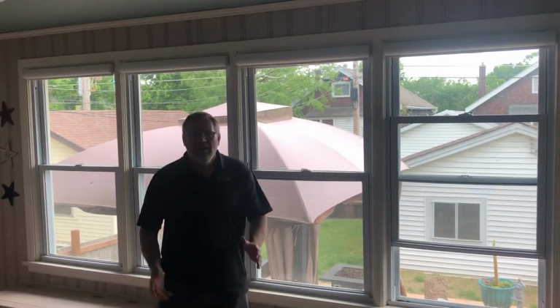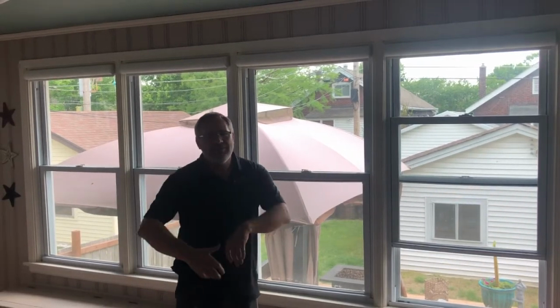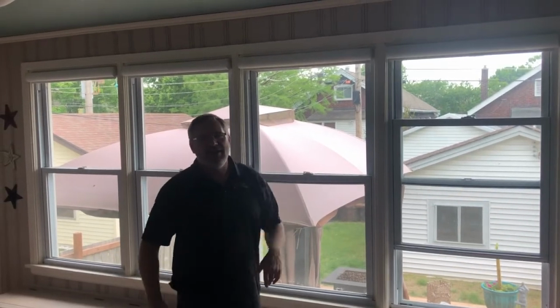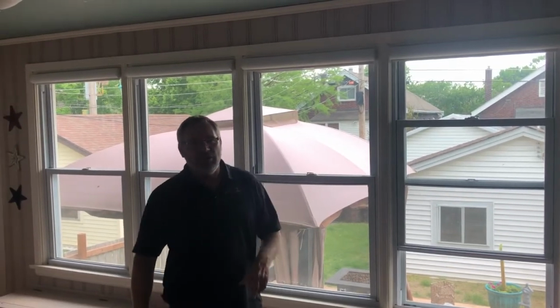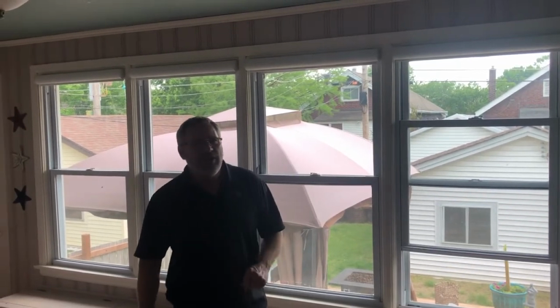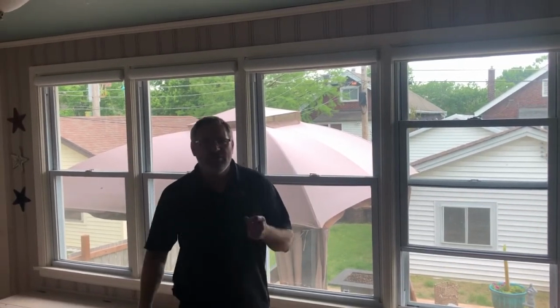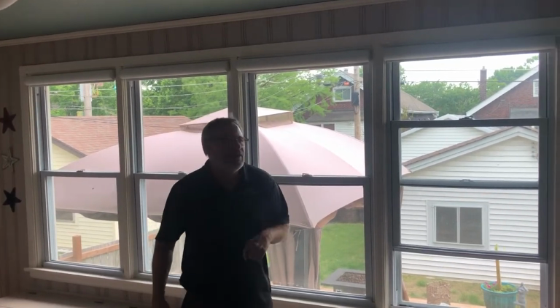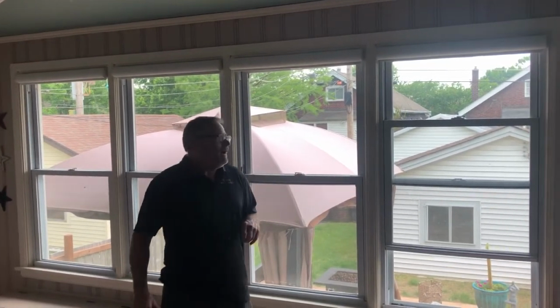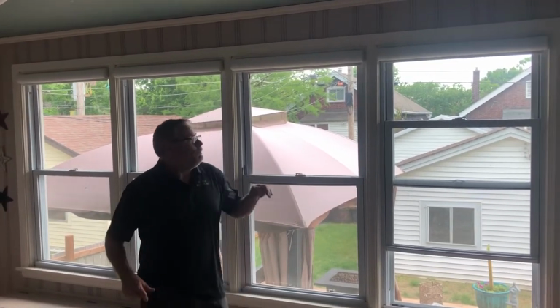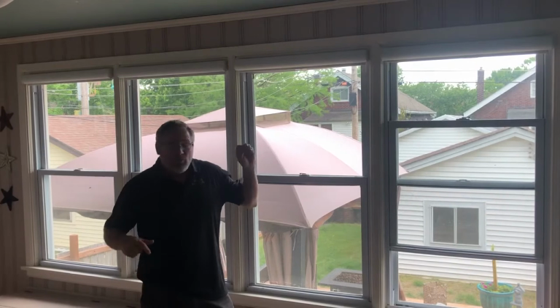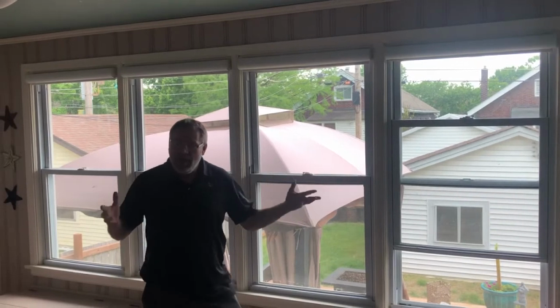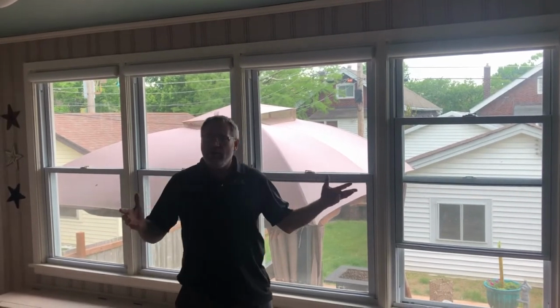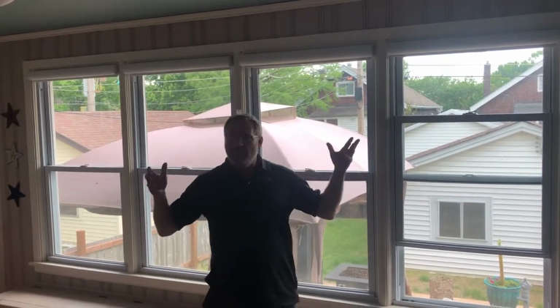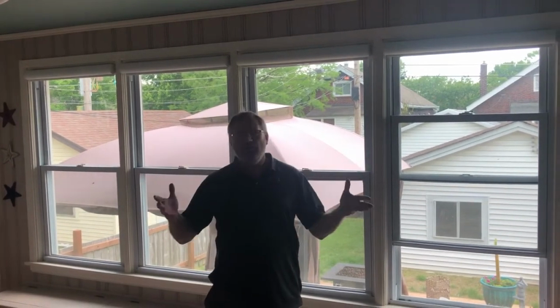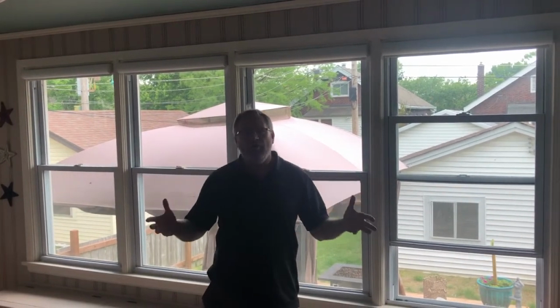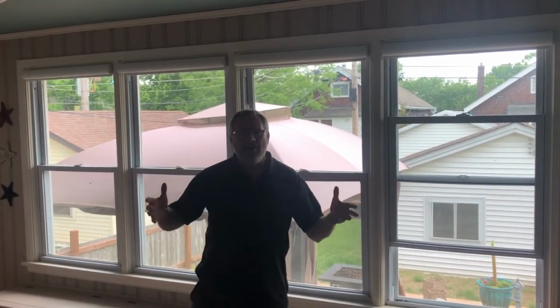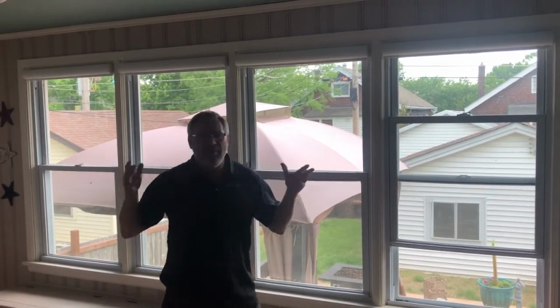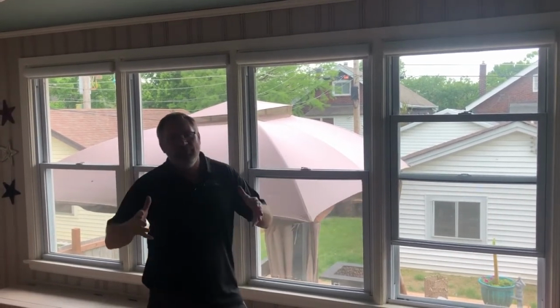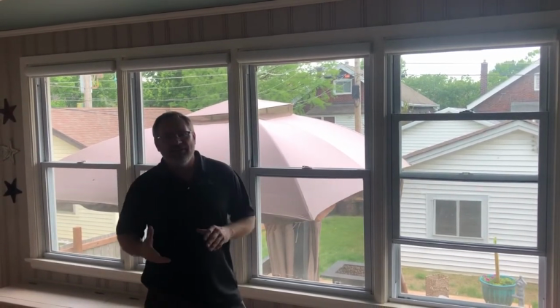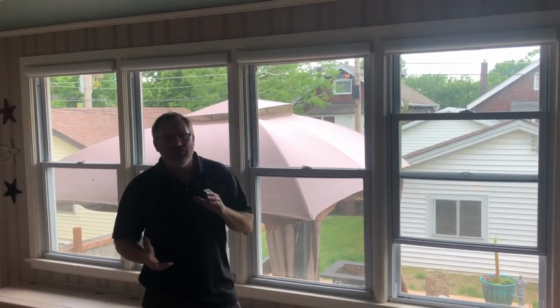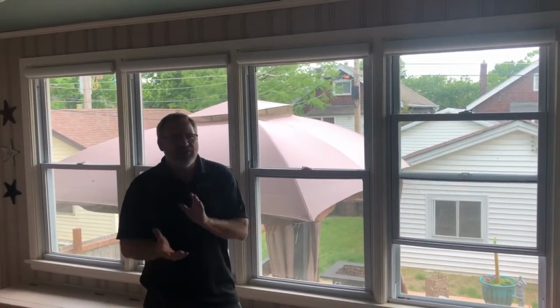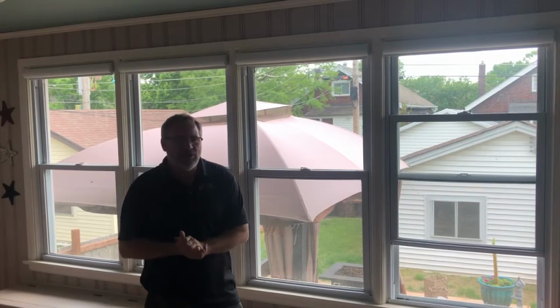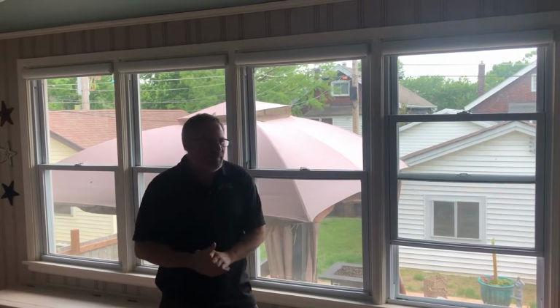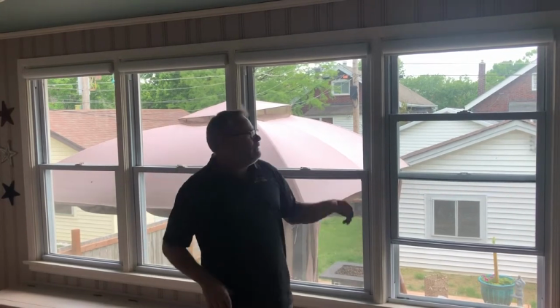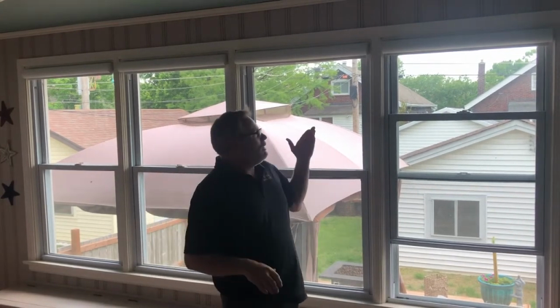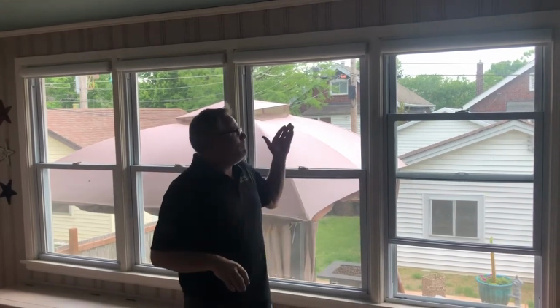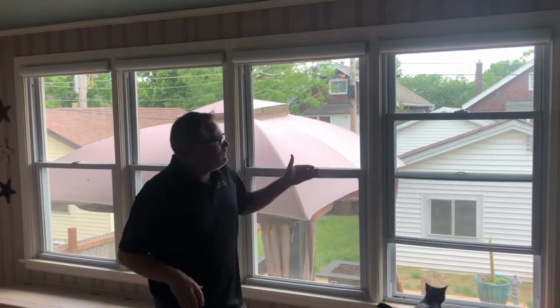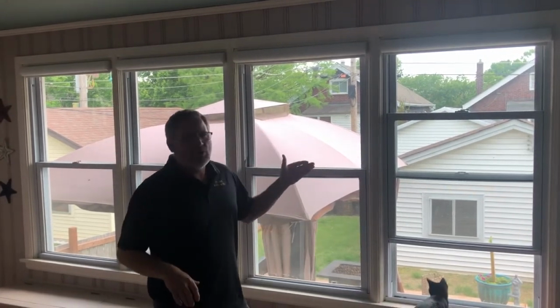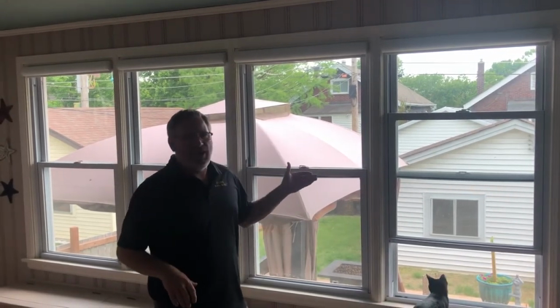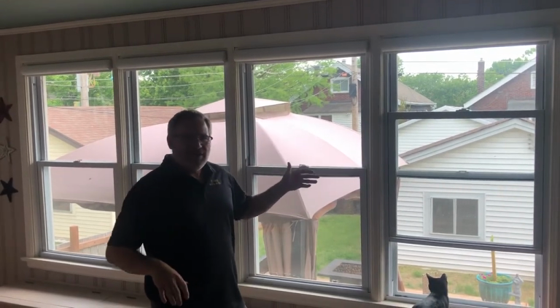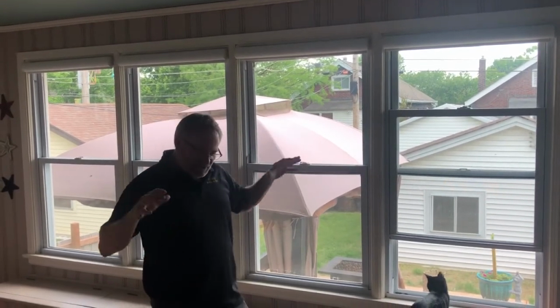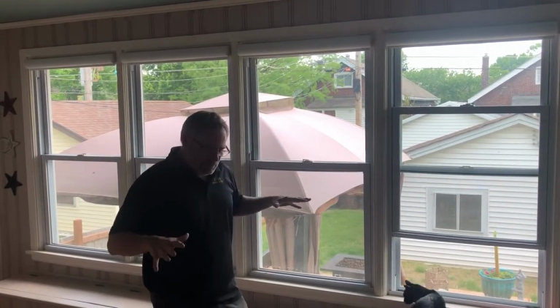Hey guys, Don Houser here, St. Louis Blinds and Shutters again. Today we are at a beautiful home down in the Hampton area in South City in St. Louis, and we've installed some beautiful solar shades in this sunroom.